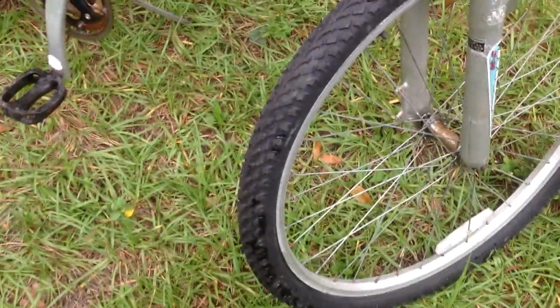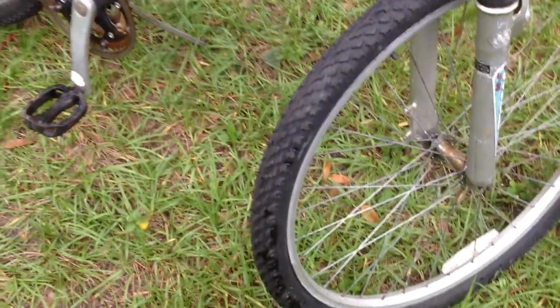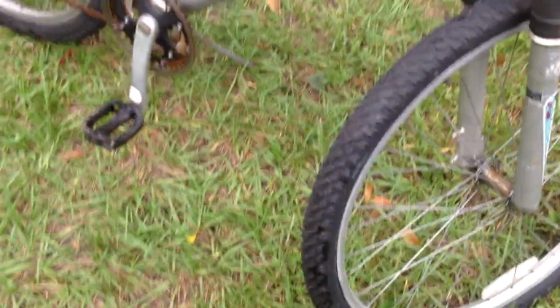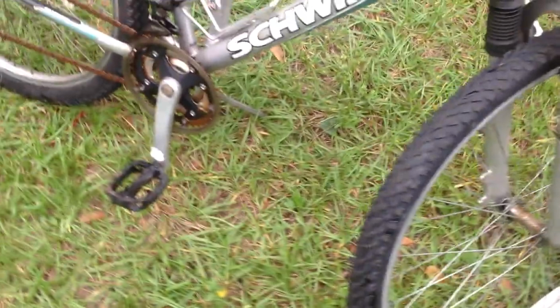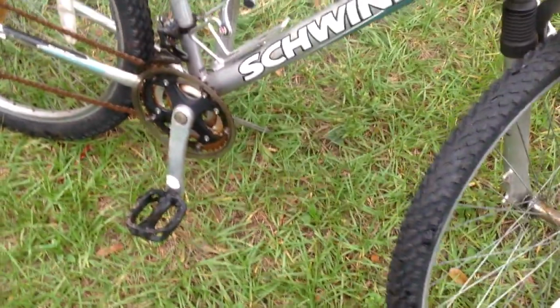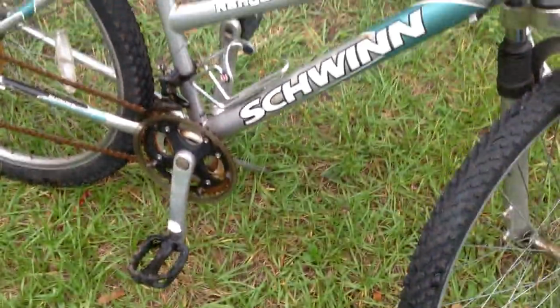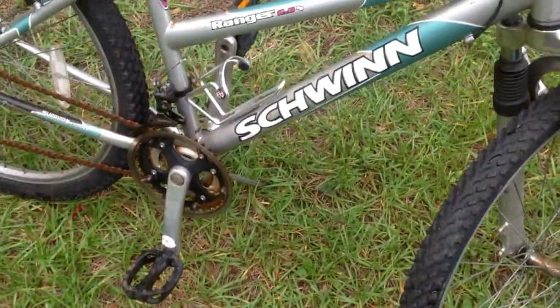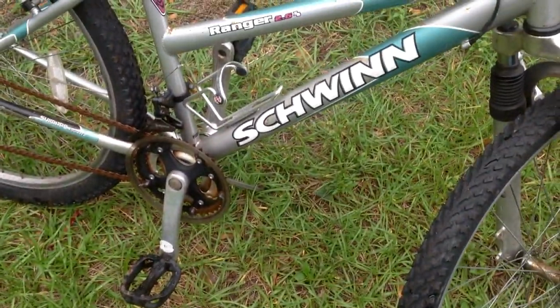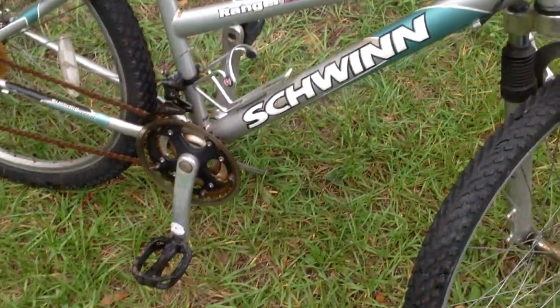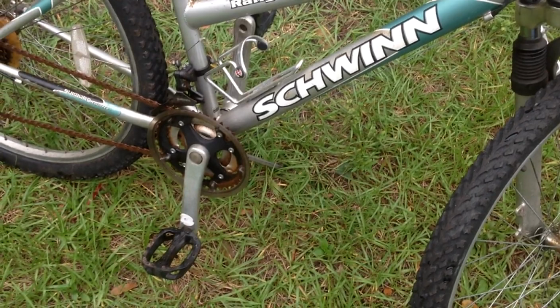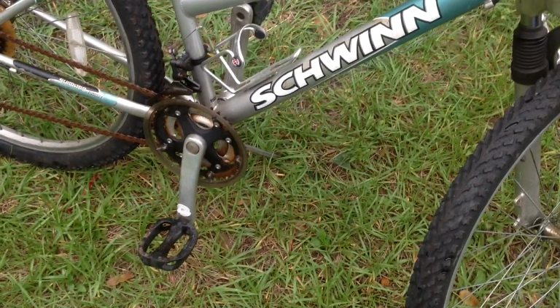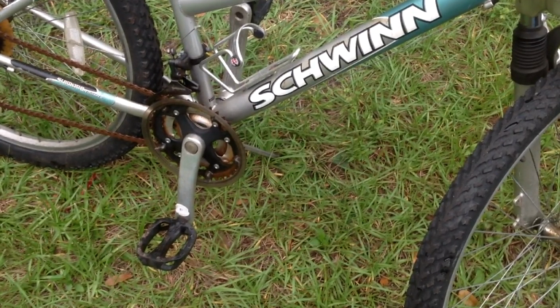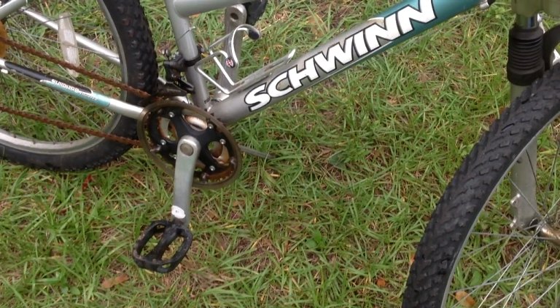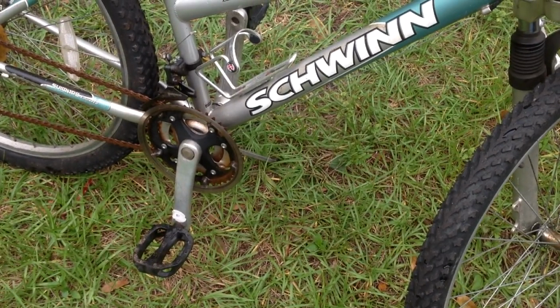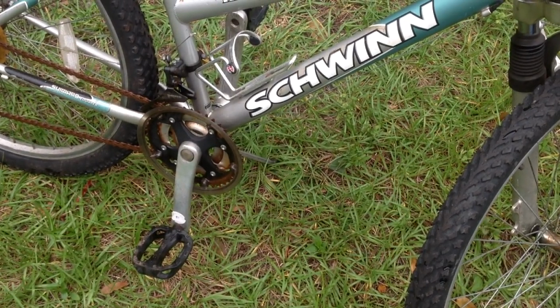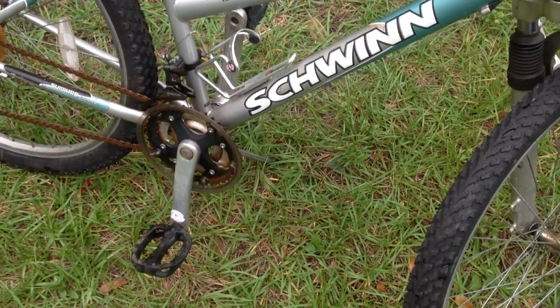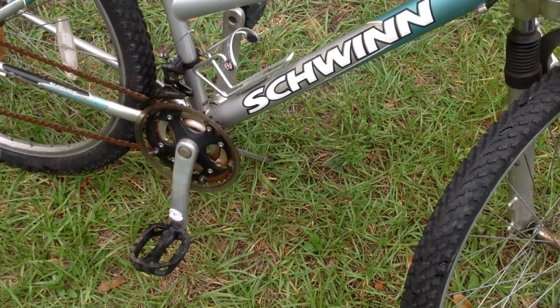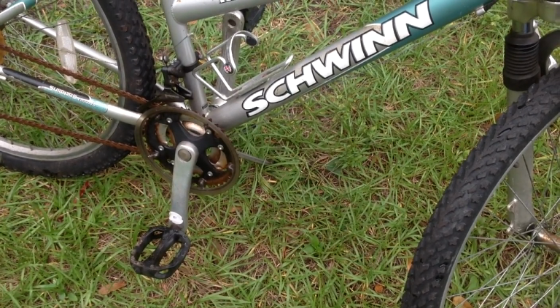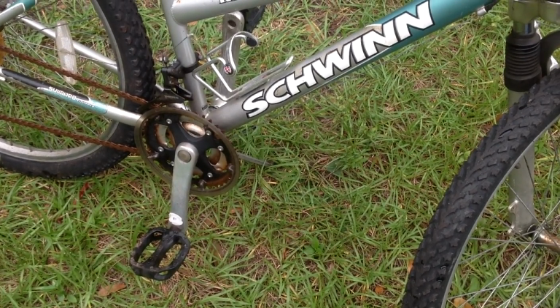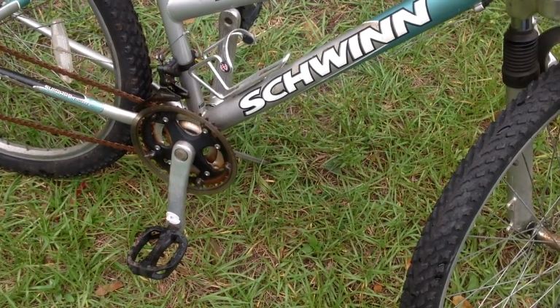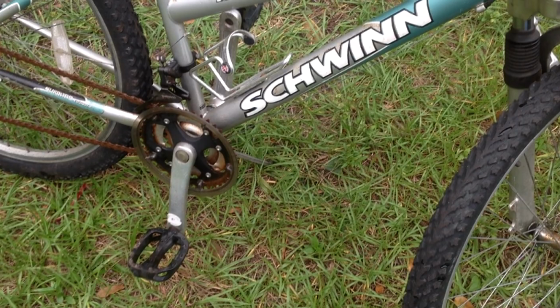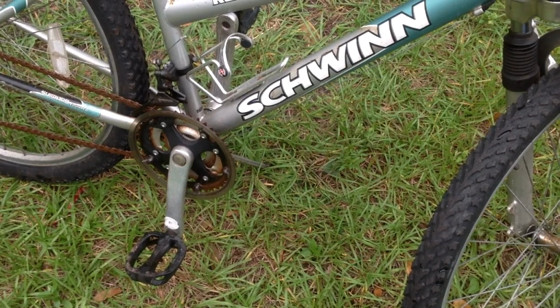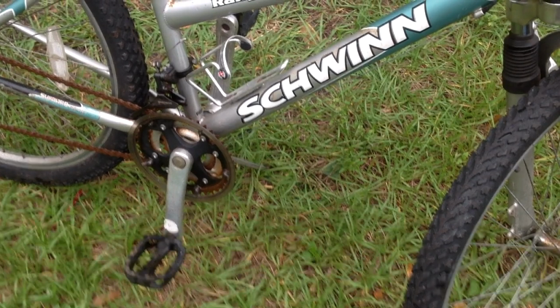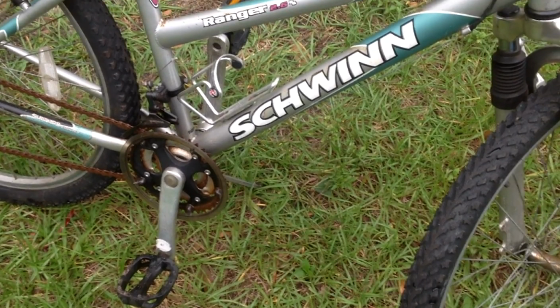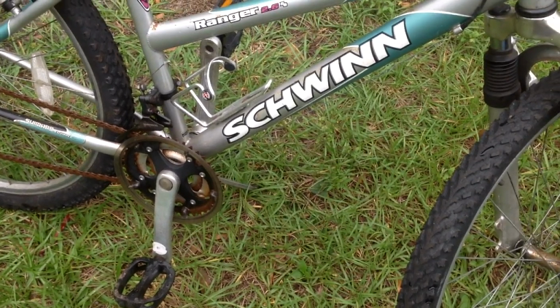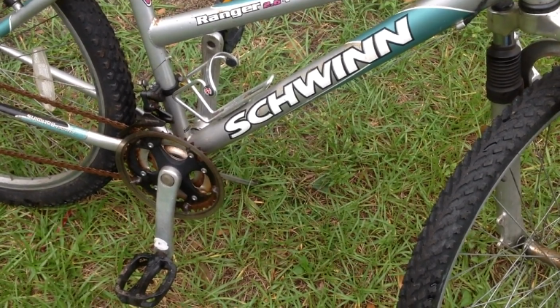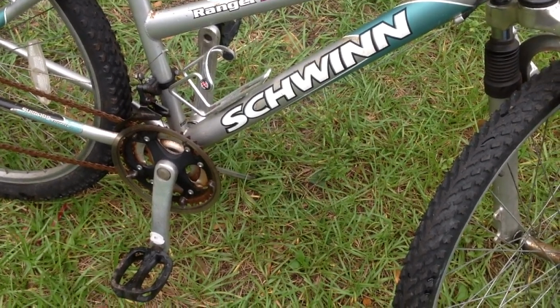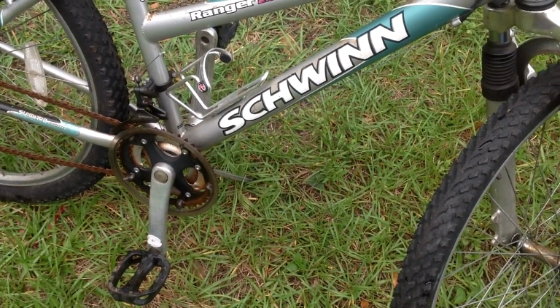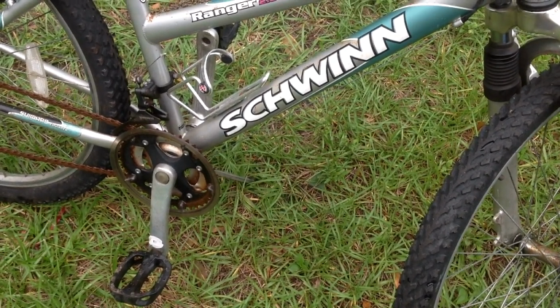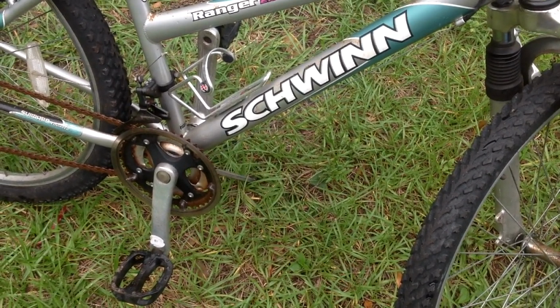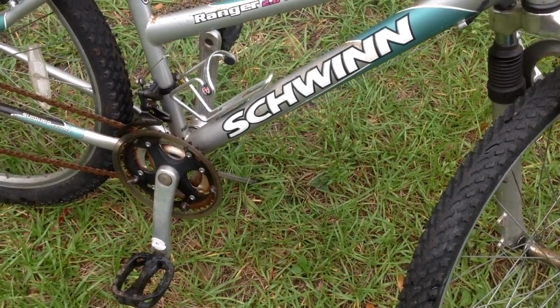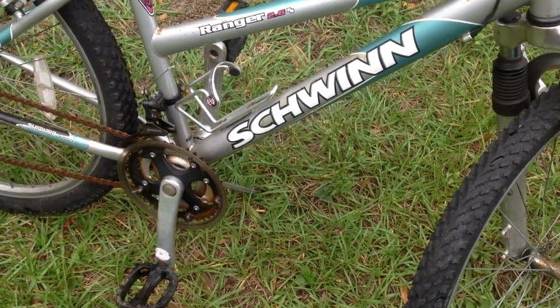I've gotten some interest in this today, but nobody else has come out. I did have two people come out and buy two bicycles already today. So continue to have a good week, and thanks for watching.